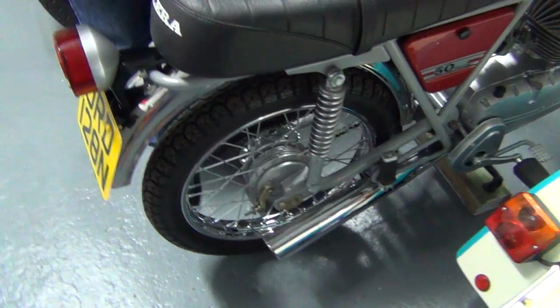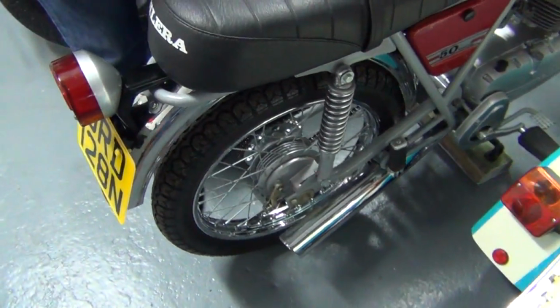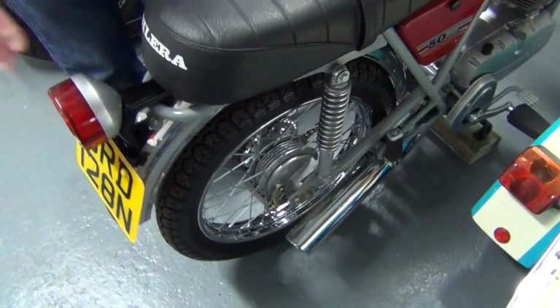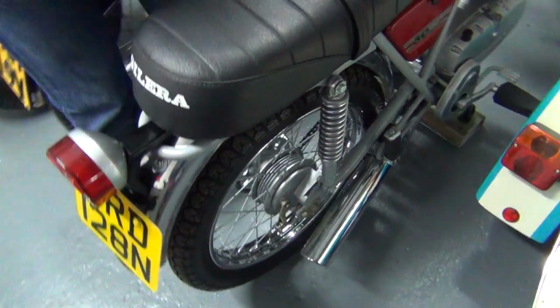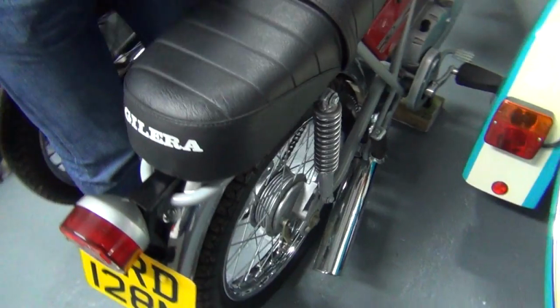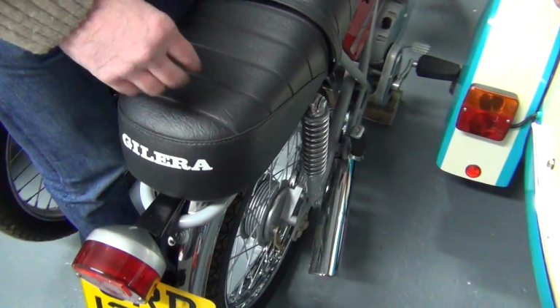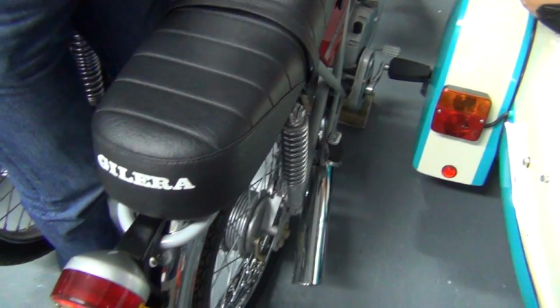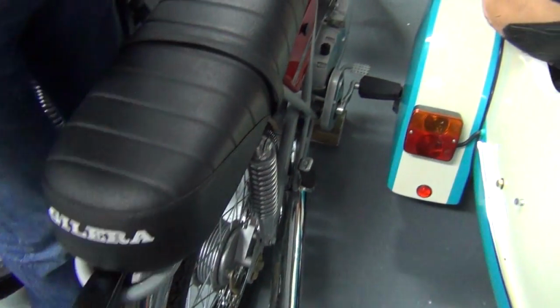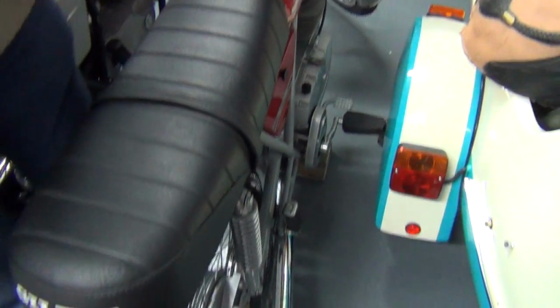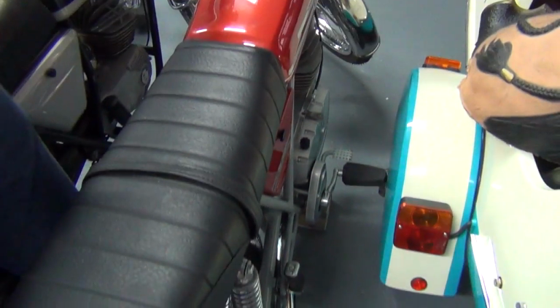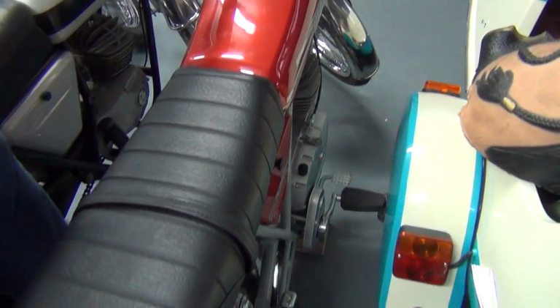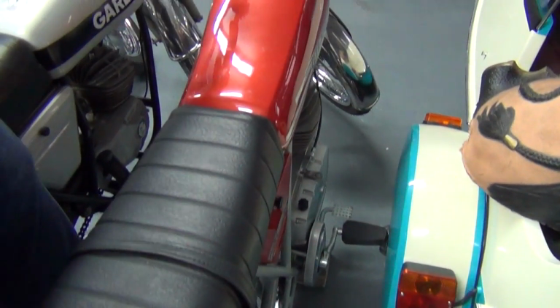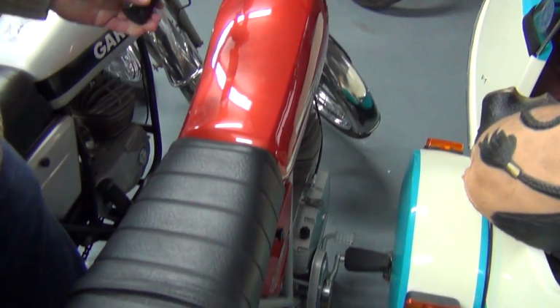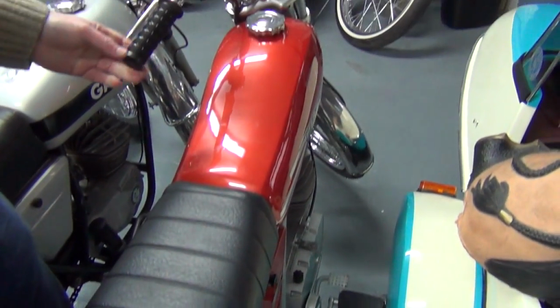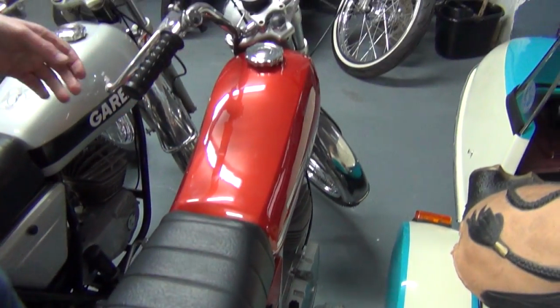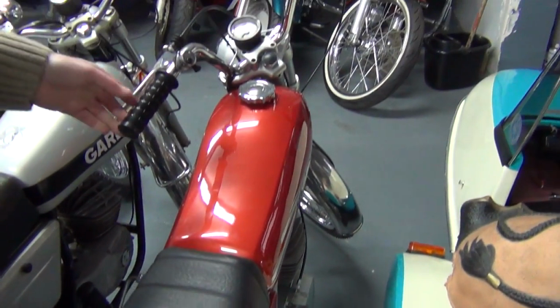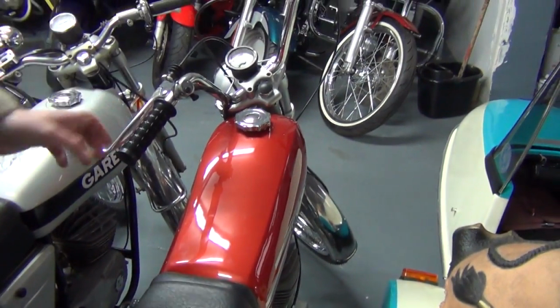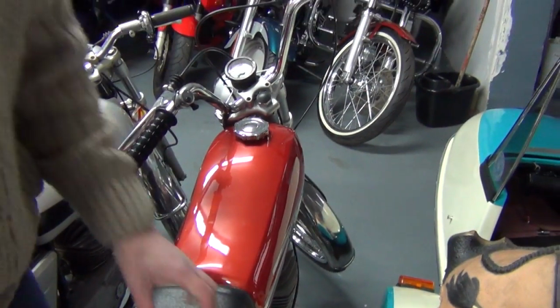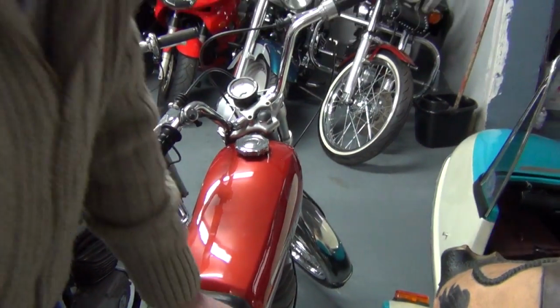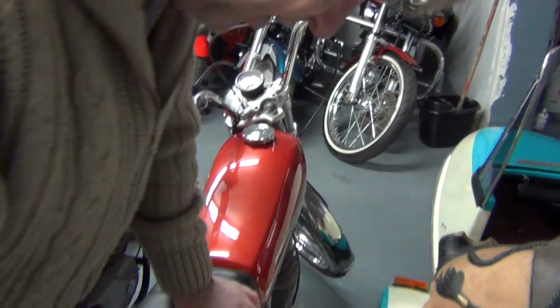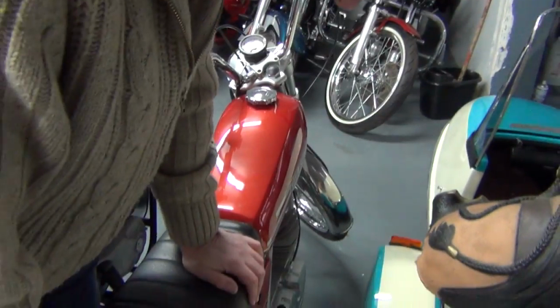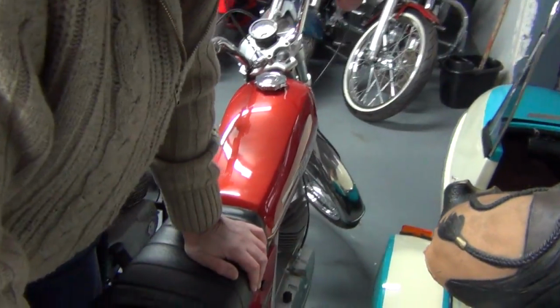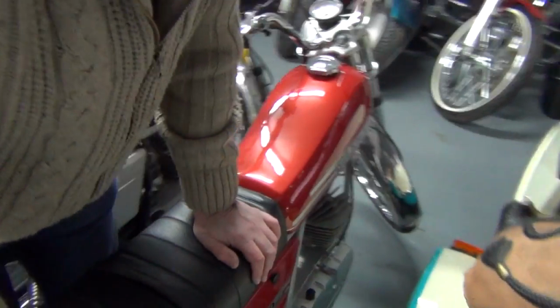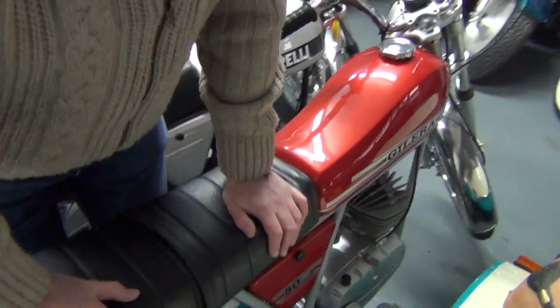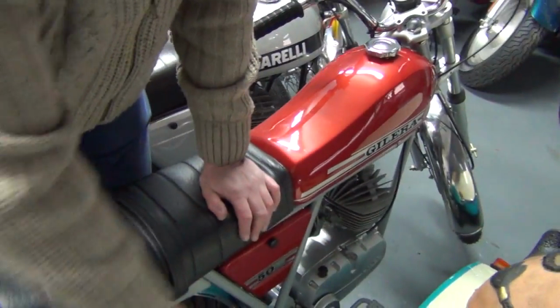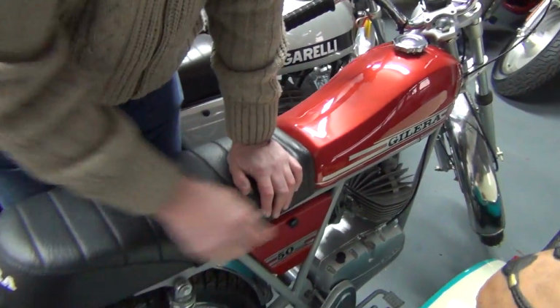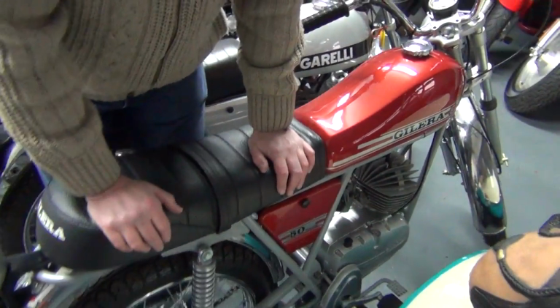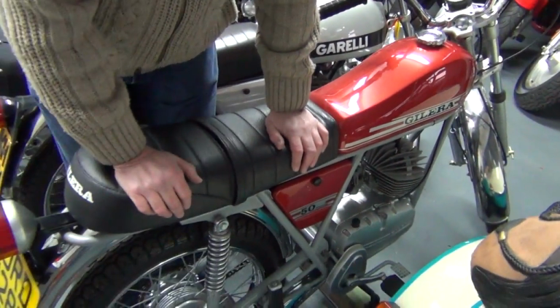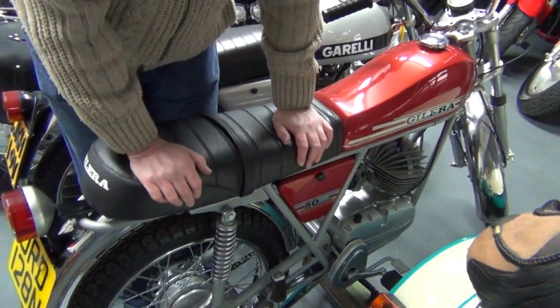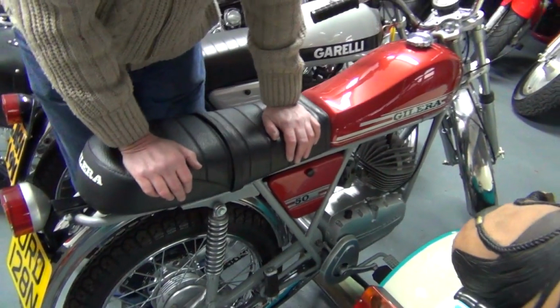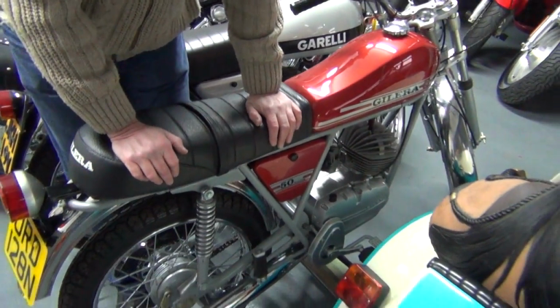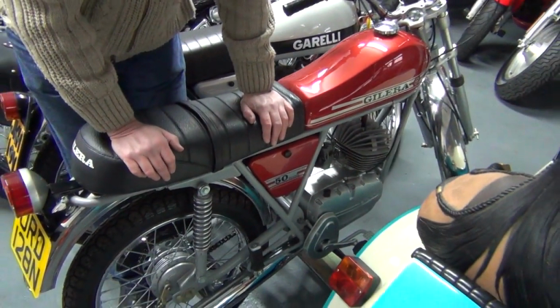New chrome, new paint, everything to the original spec, and it's a cracking little bike, it really is. As you can see it's turned to a very high standard, new old stock exhaust — it's a proper, proper thing.